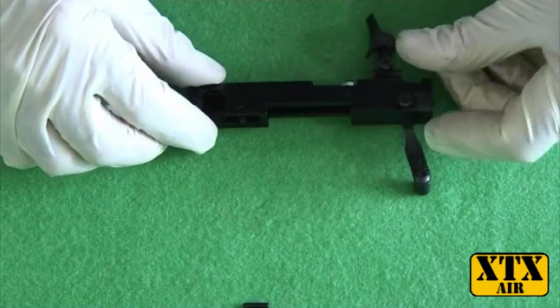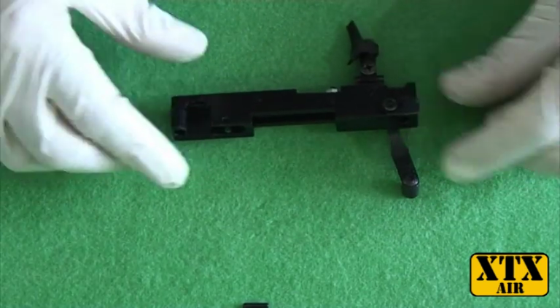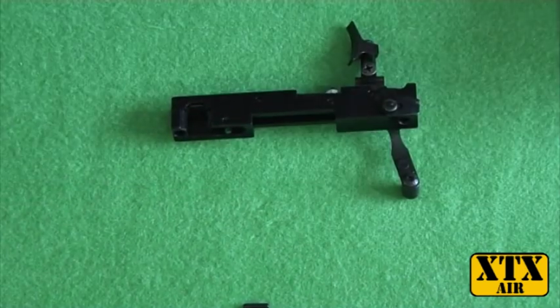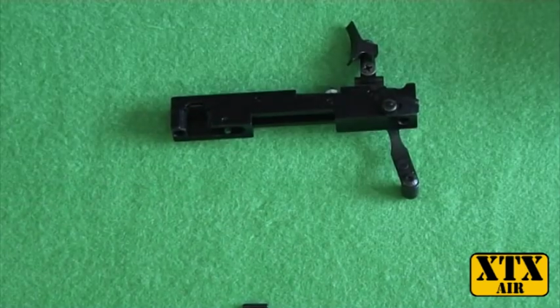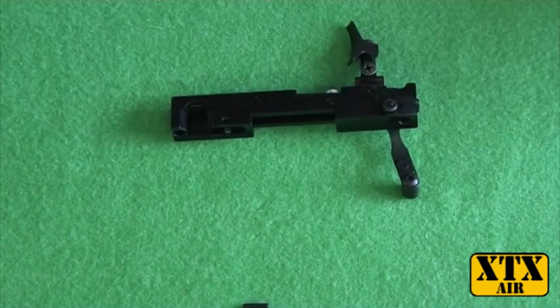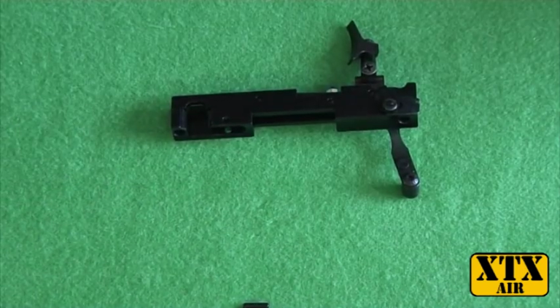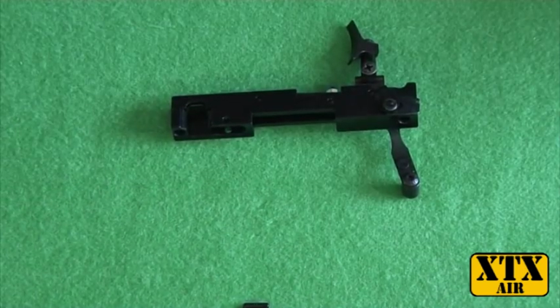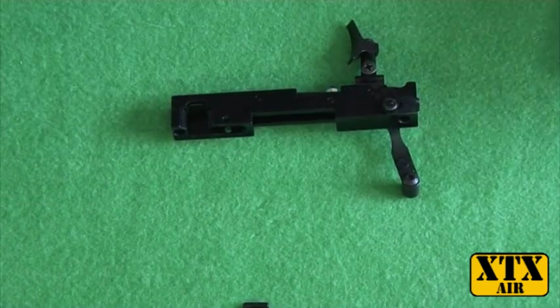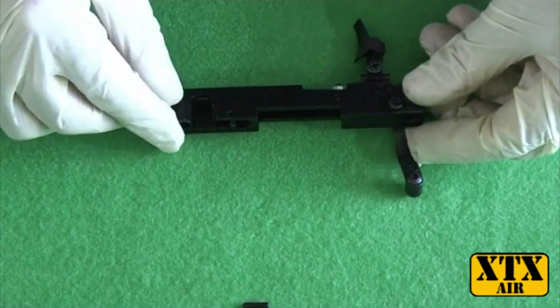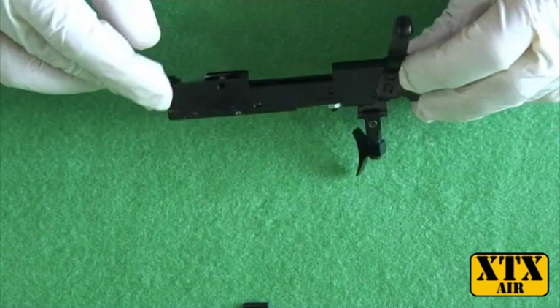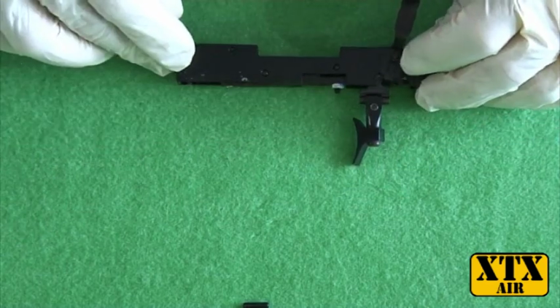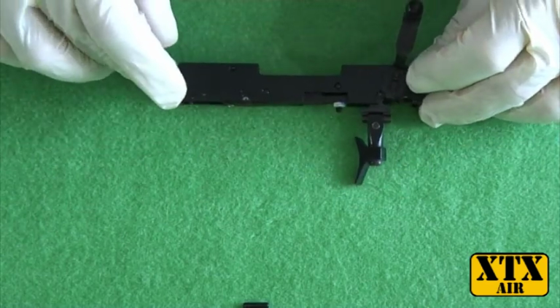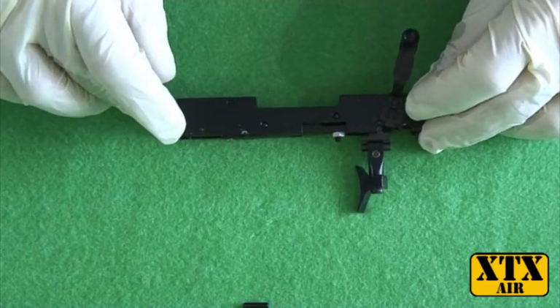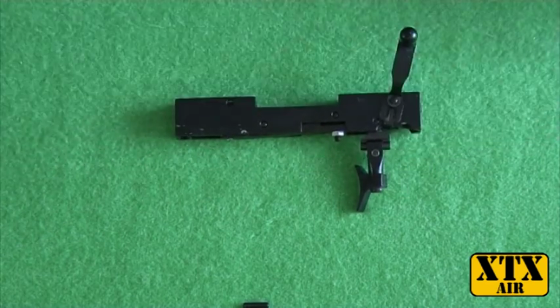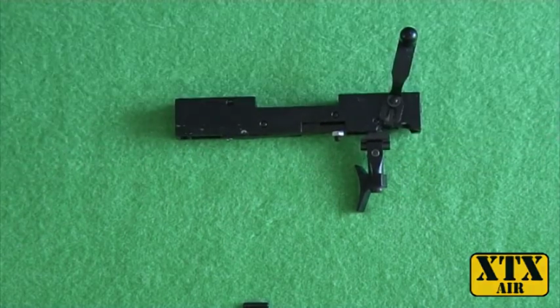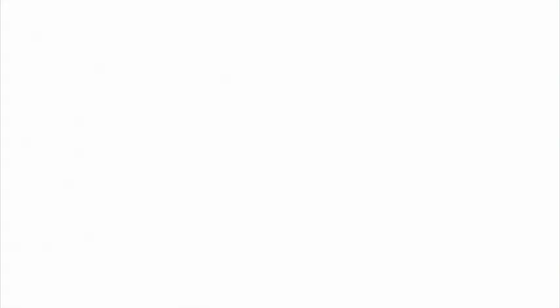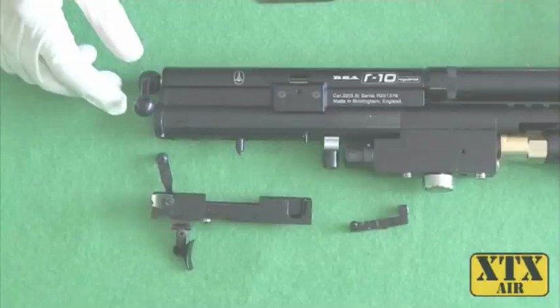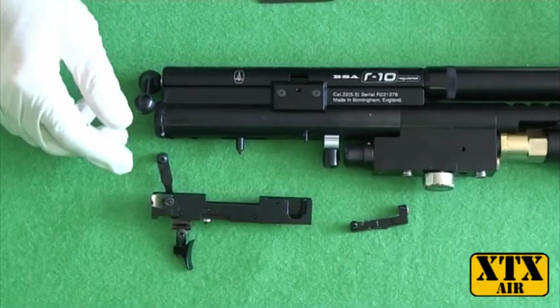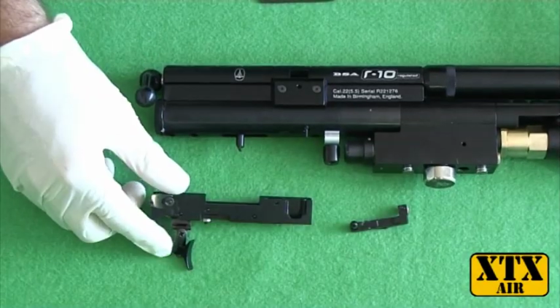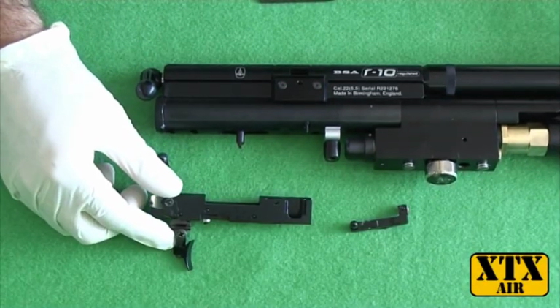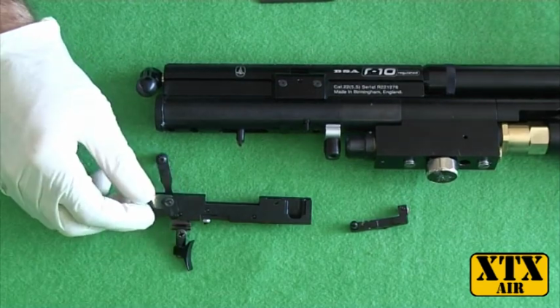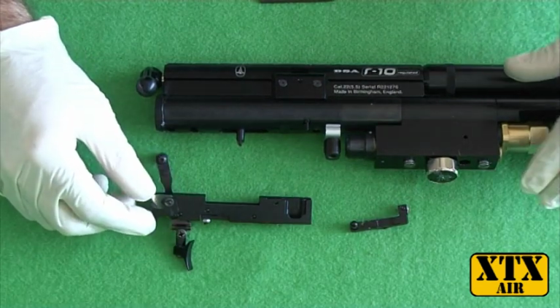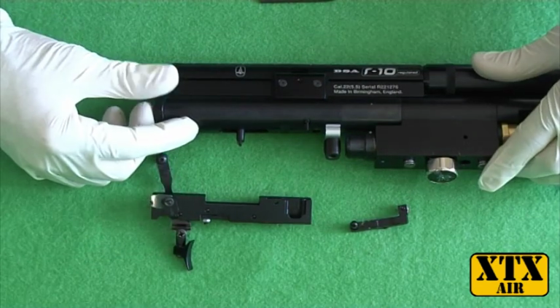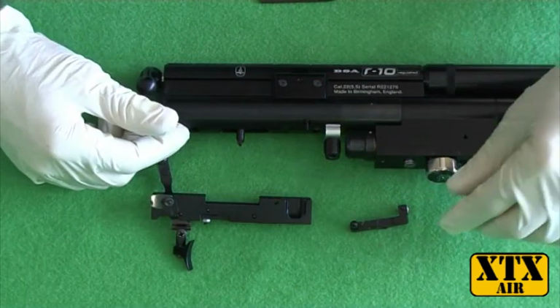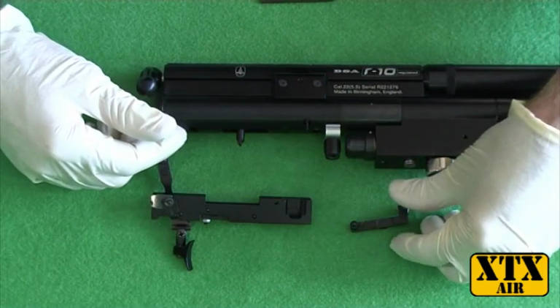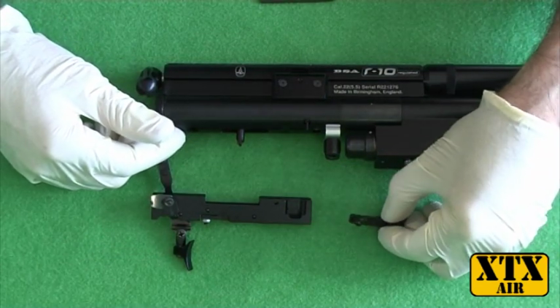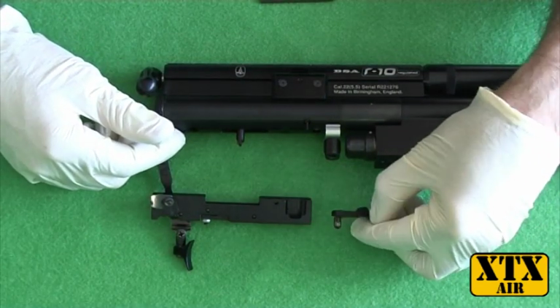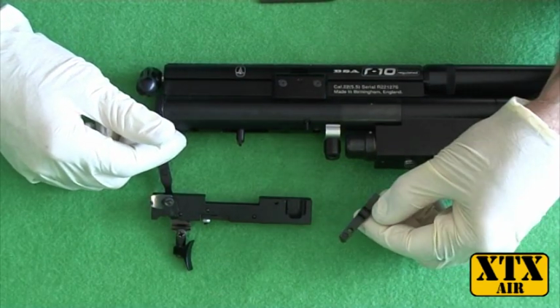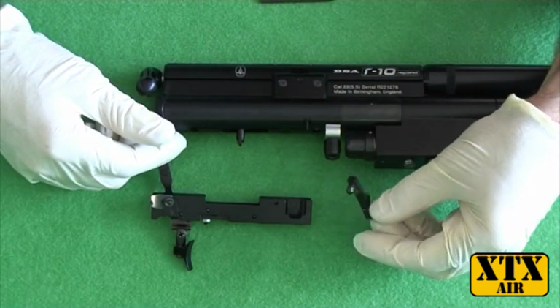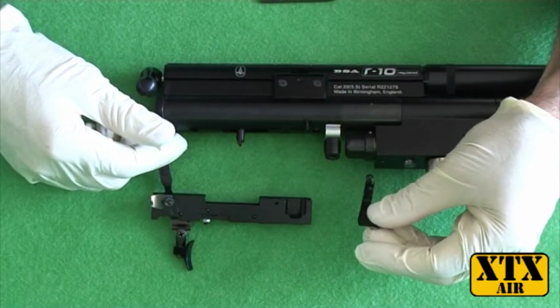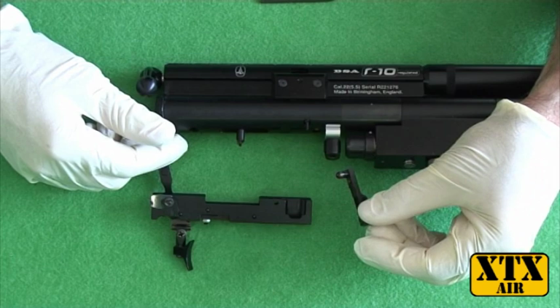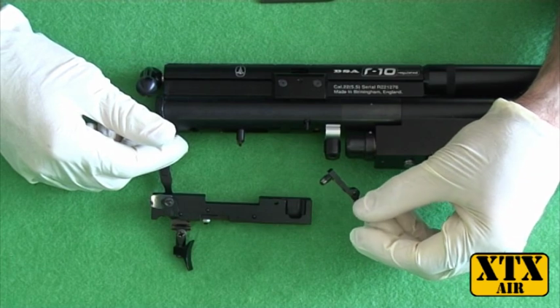And one trigger mechanism minus indexing parts. We're going to fit the trigger mechanism back on the R10 now that we've removed the indexing arm and its associated bits.